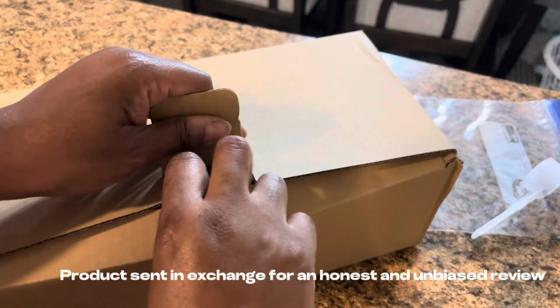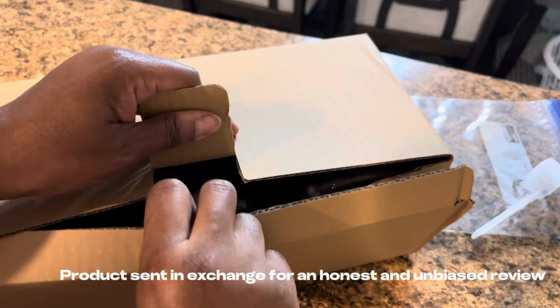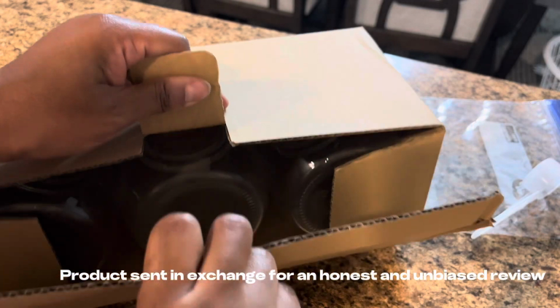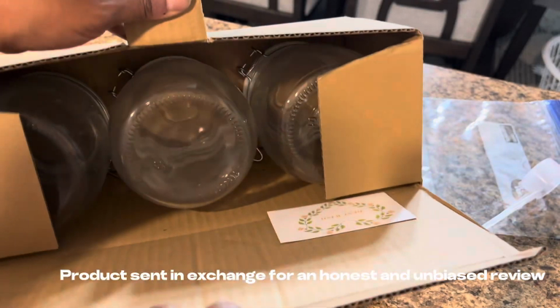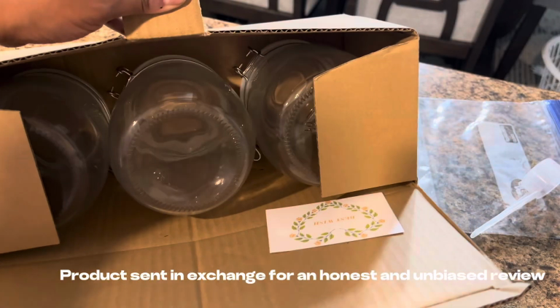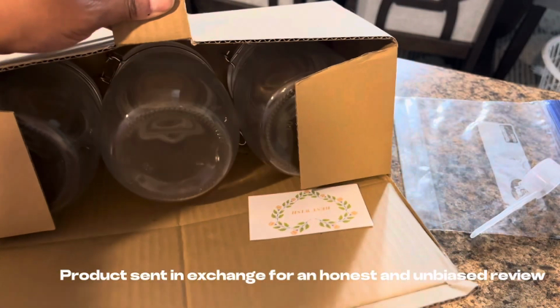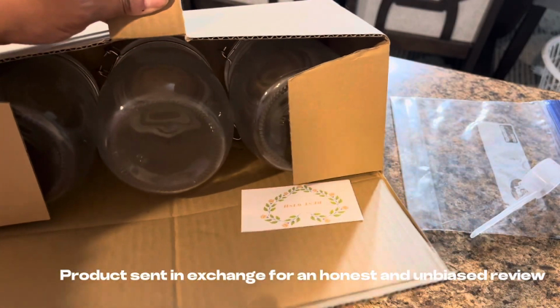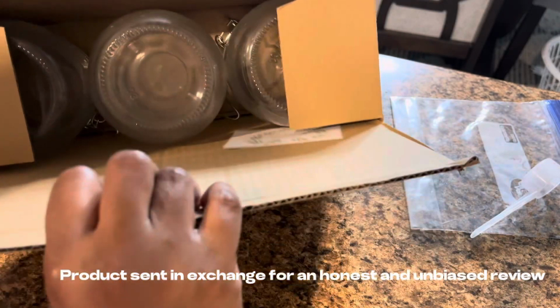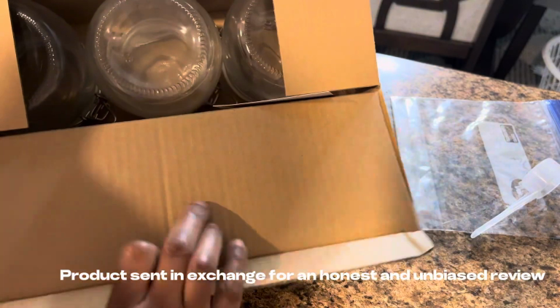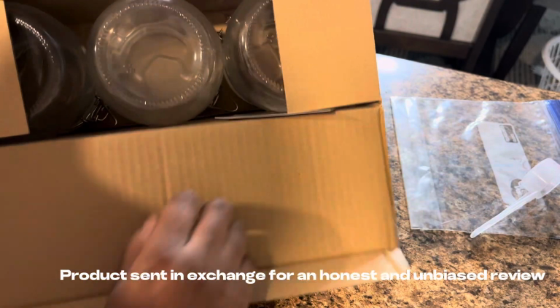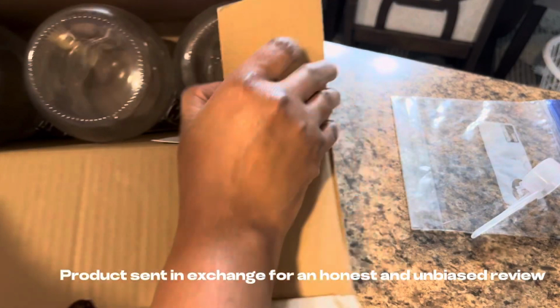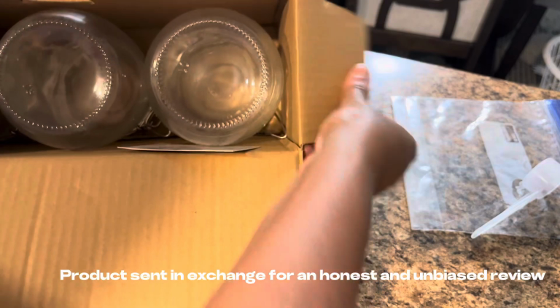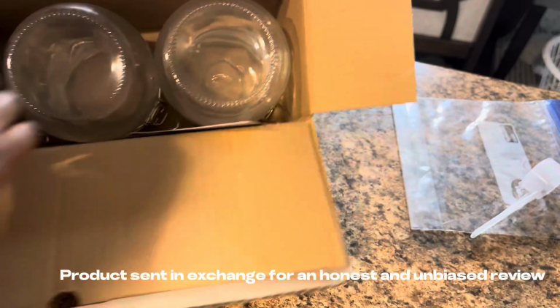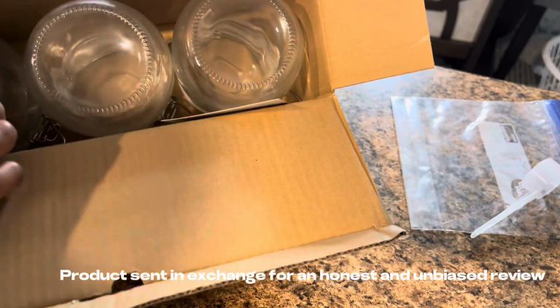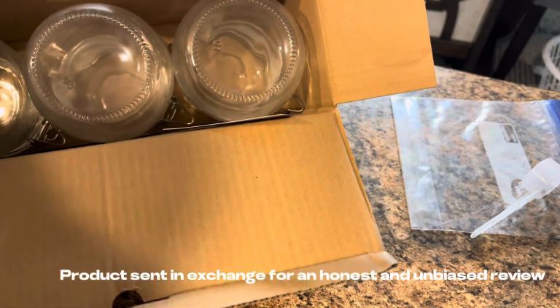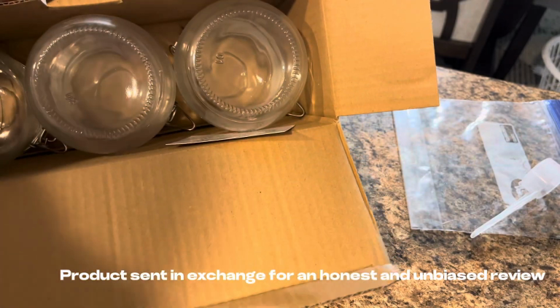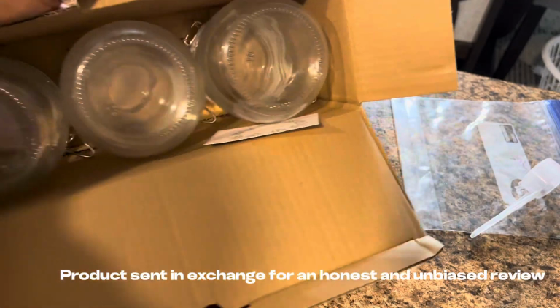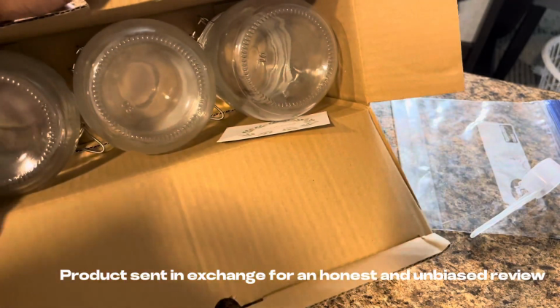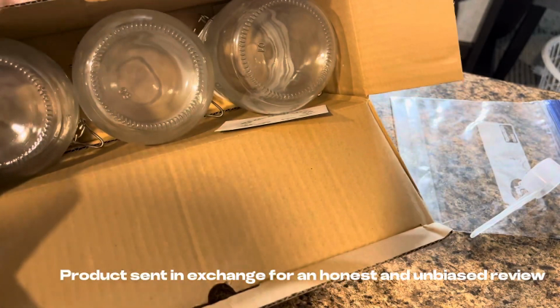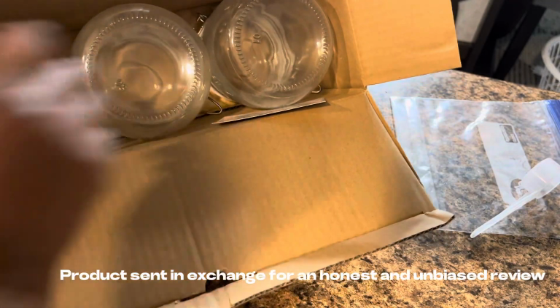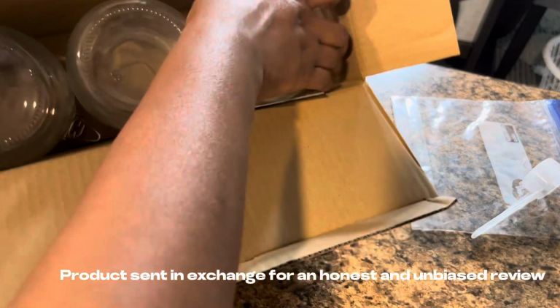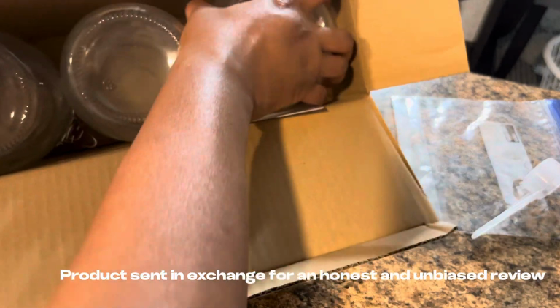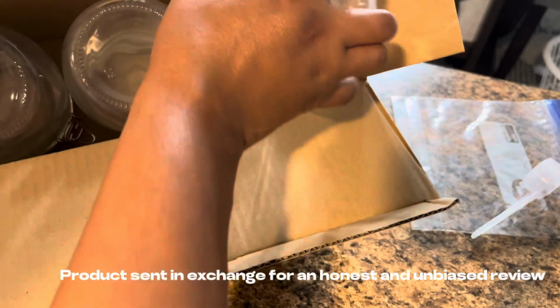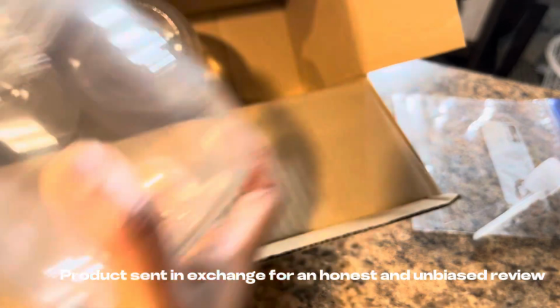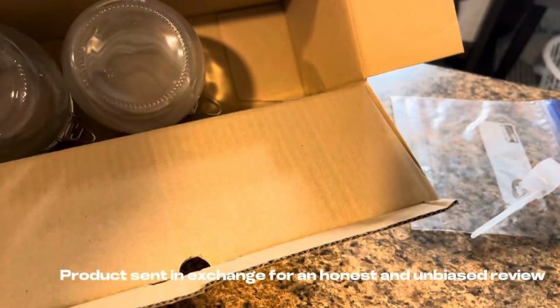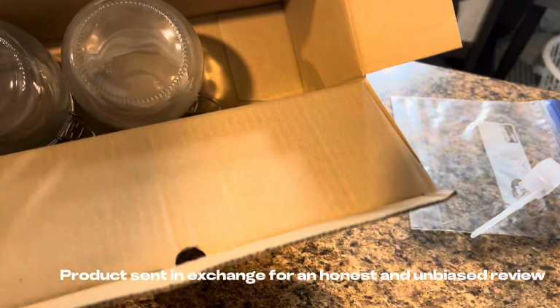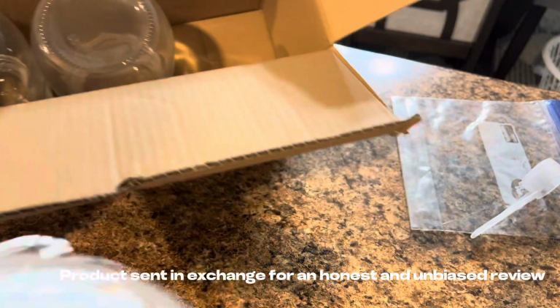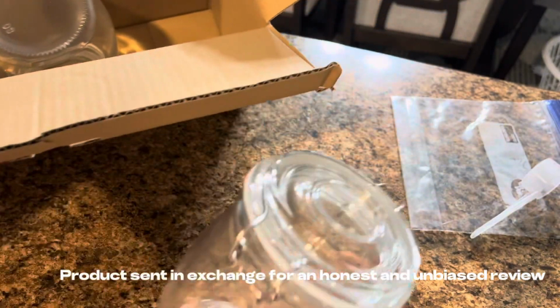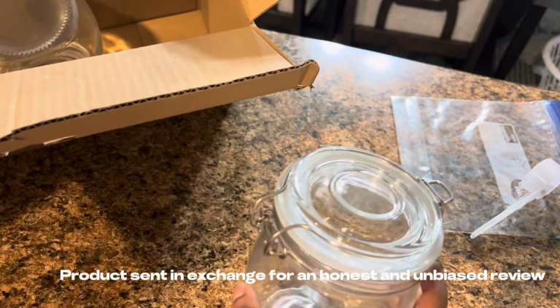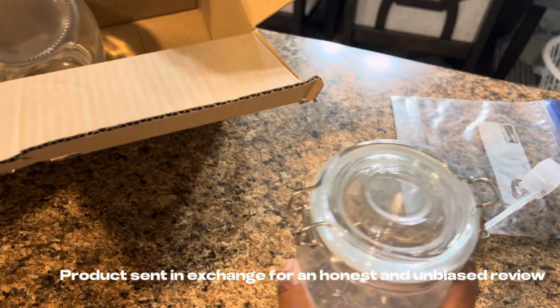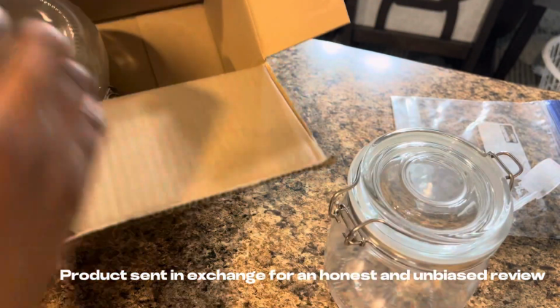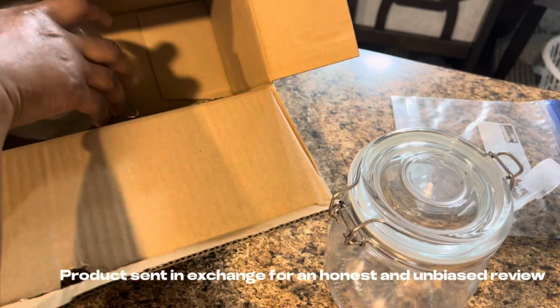All right guys, I got this set of three glass jars and I'm just going to tell you all about them. So first off, you heard me right — it comes with a three pack. Listen, in today's economy, anytime you can pay one price and get multiple items, that is a win.